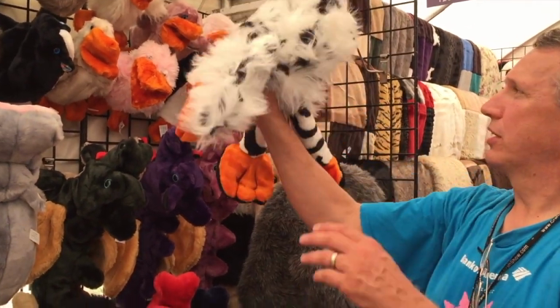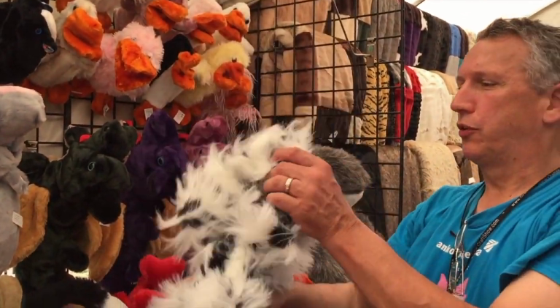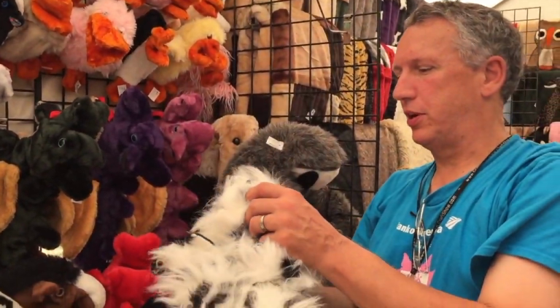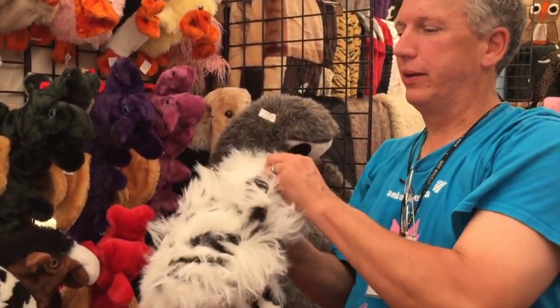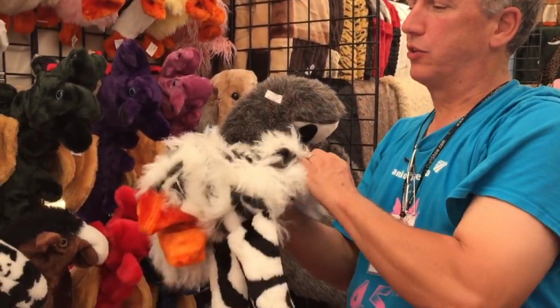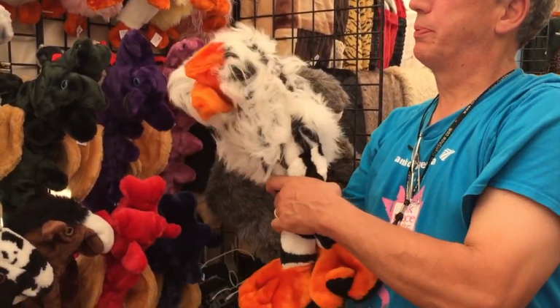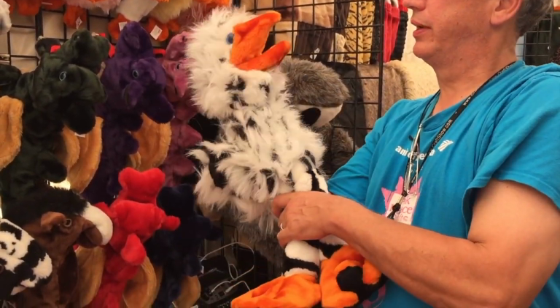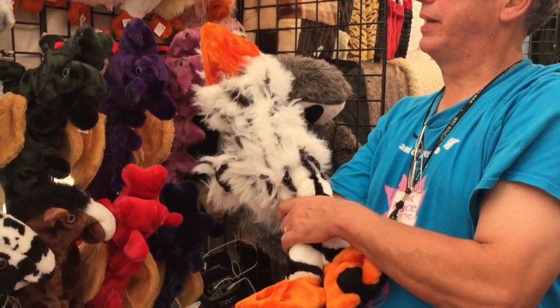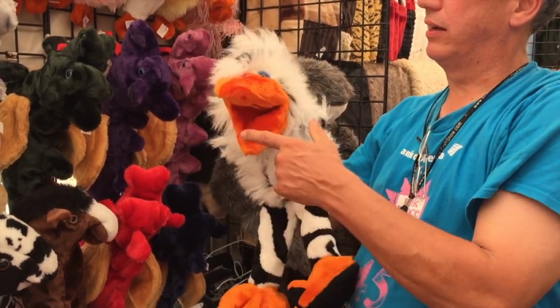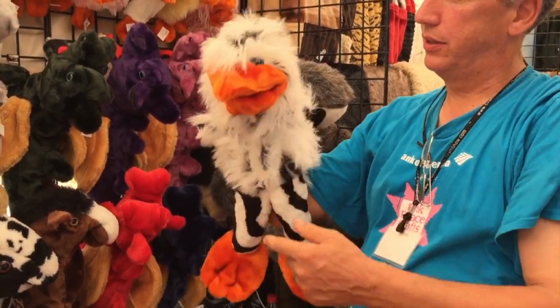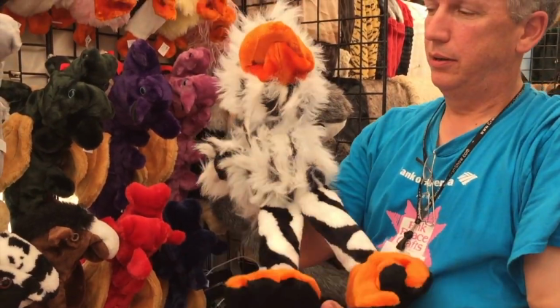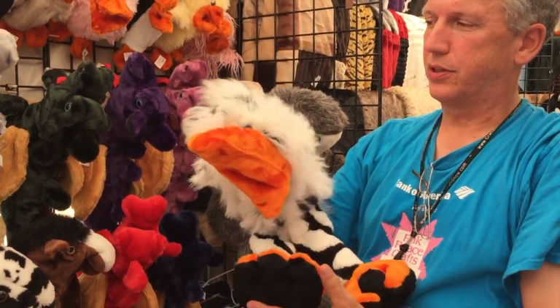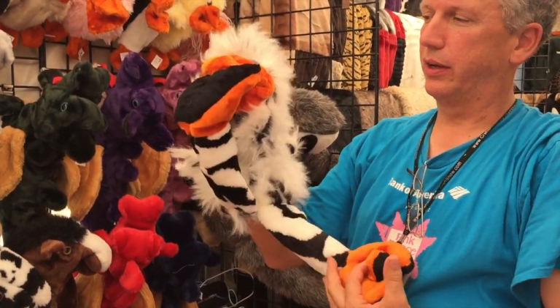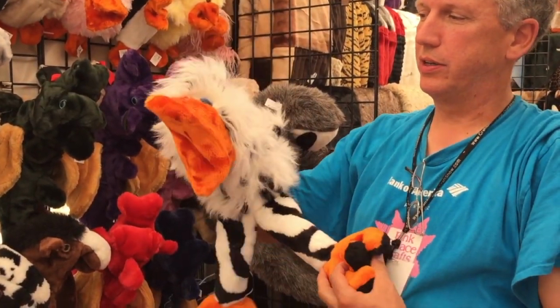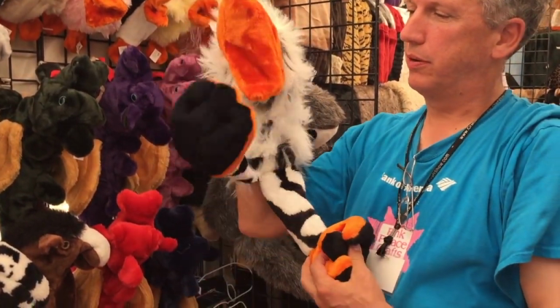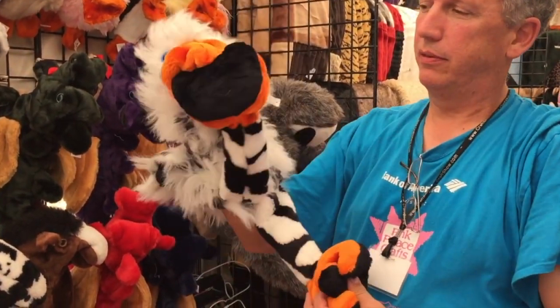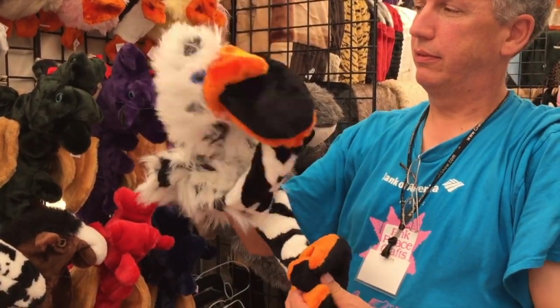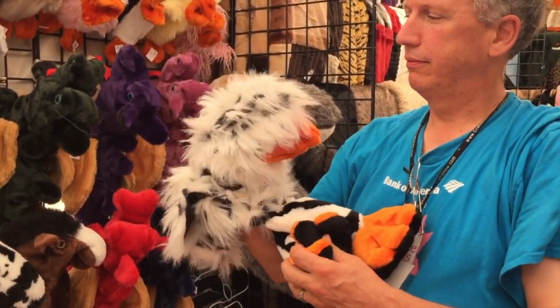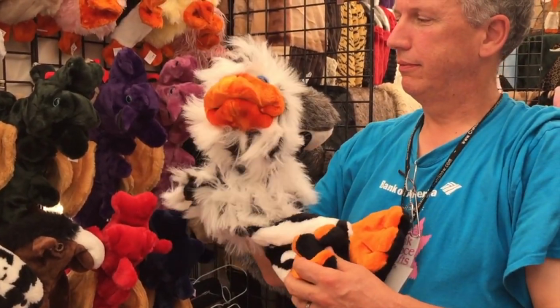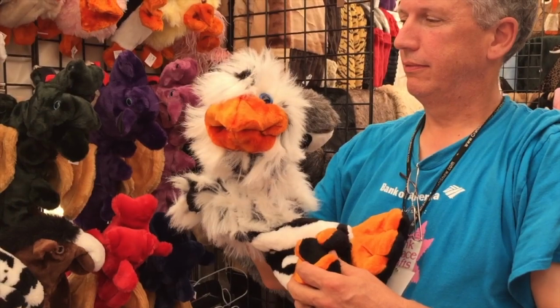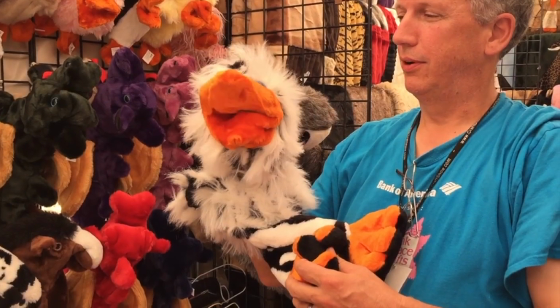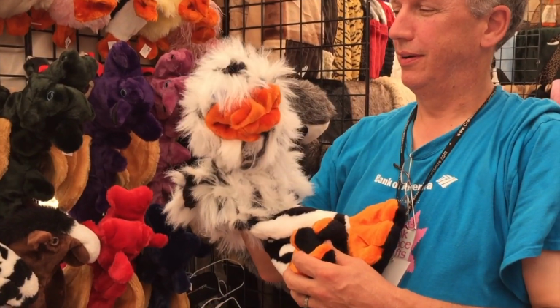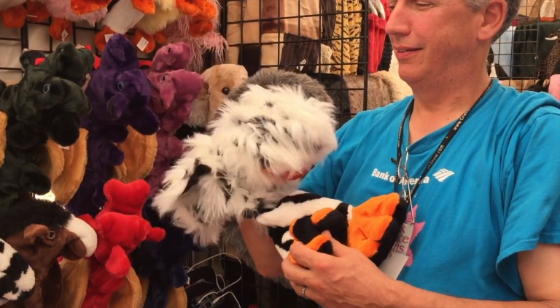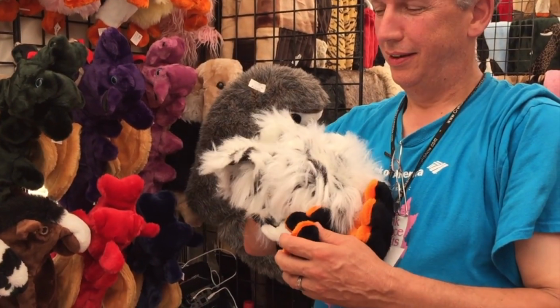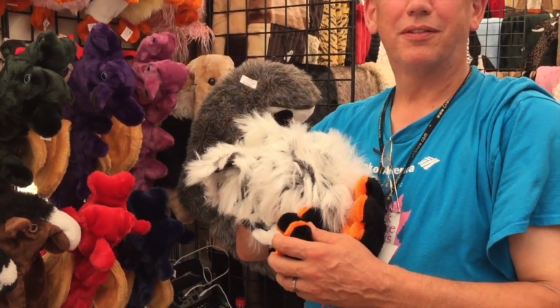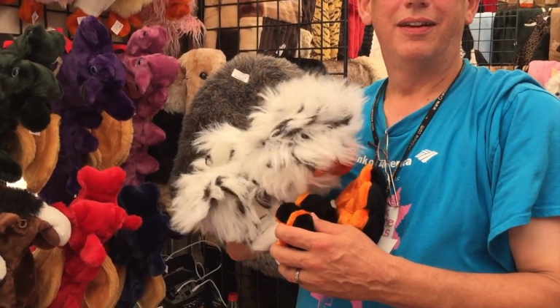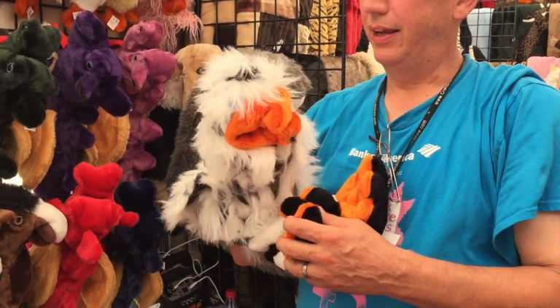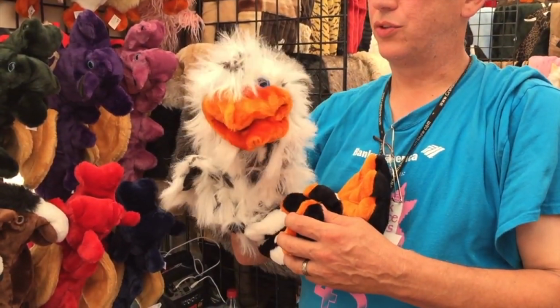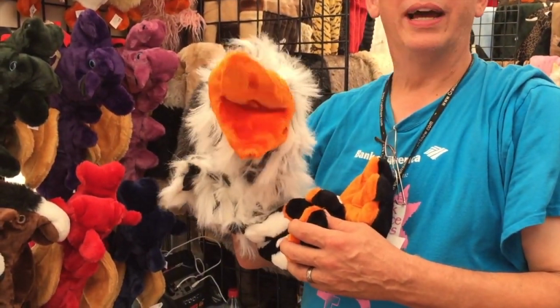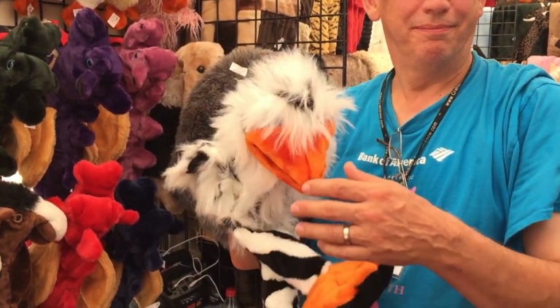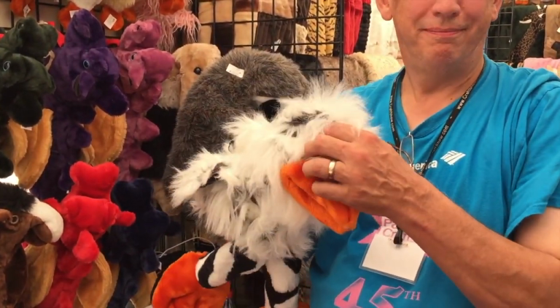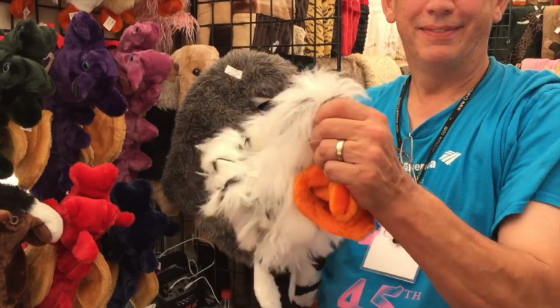This is actually the first puppet she ever made. We call her Stomper. It comes in about eight colors — just a long-legged crazy bird. He's wonderful. And he's how much? He's $29.